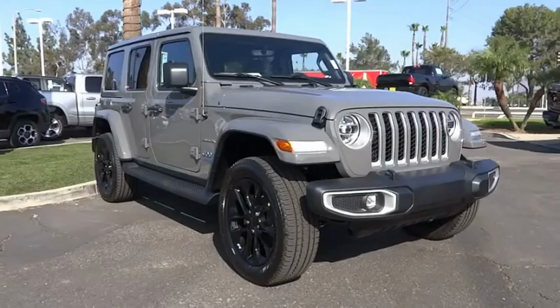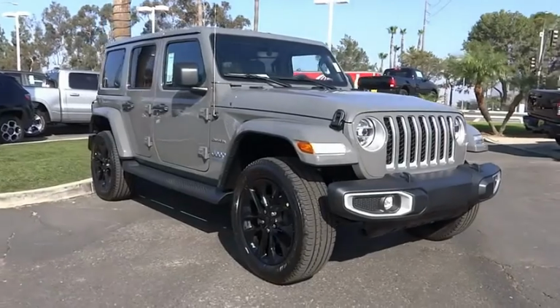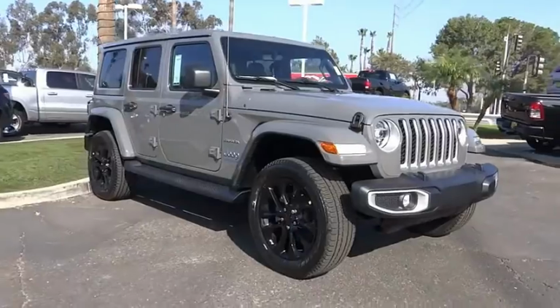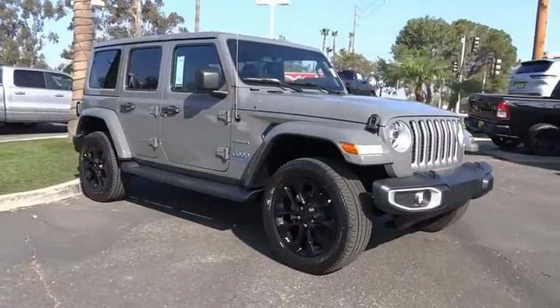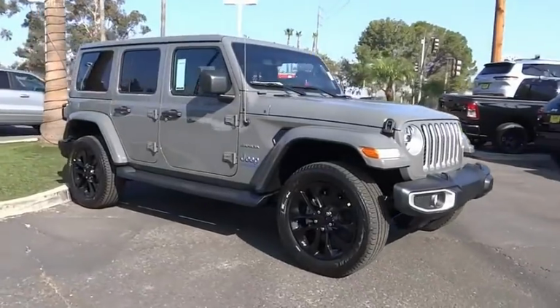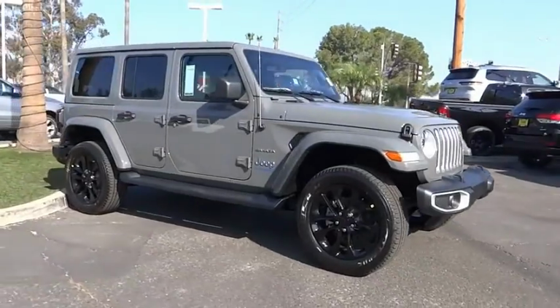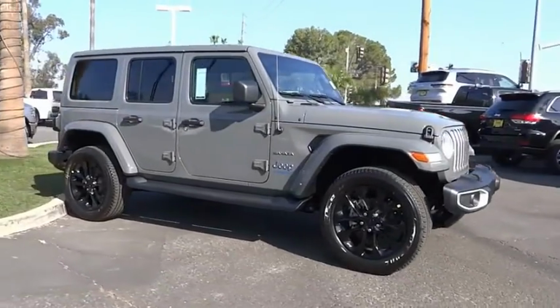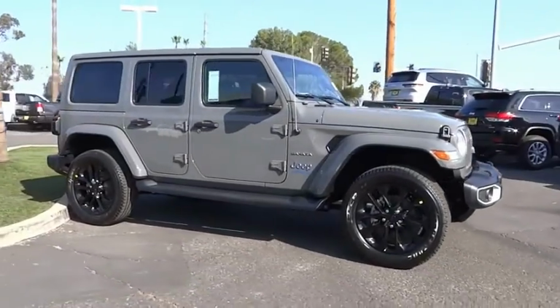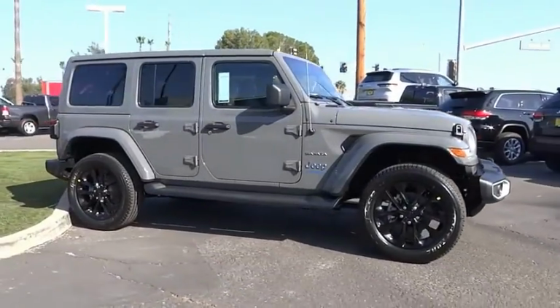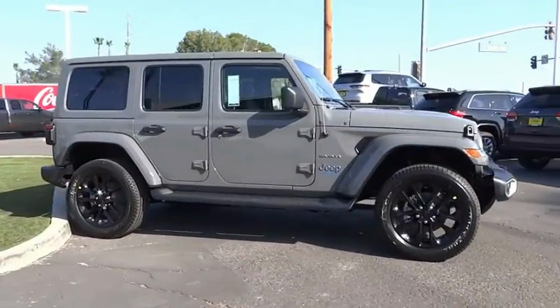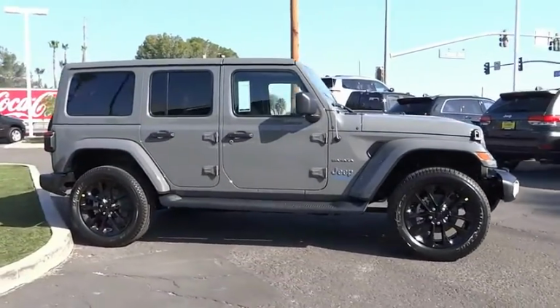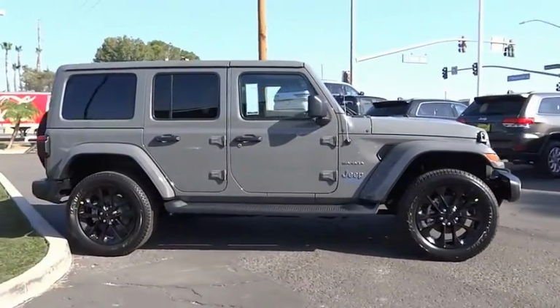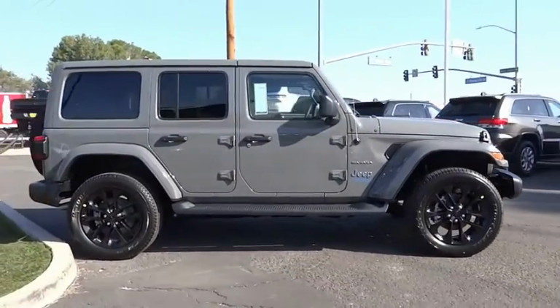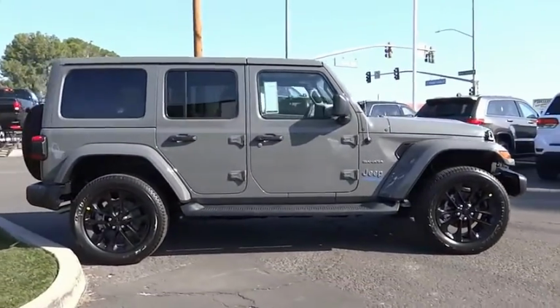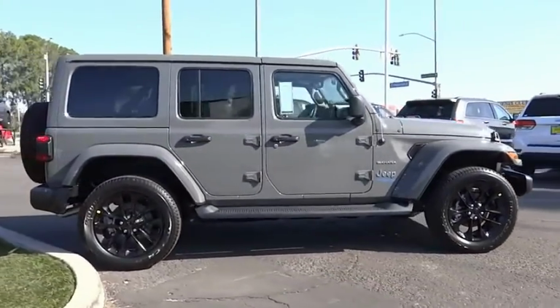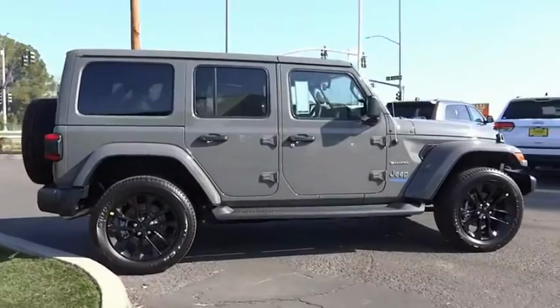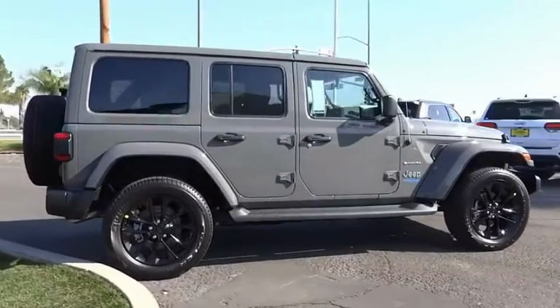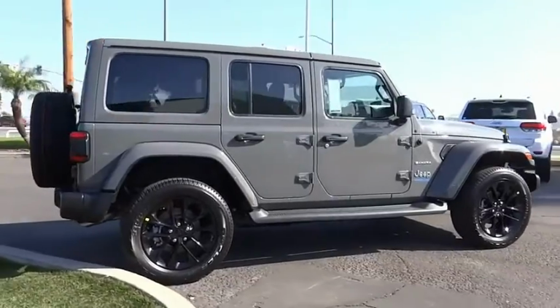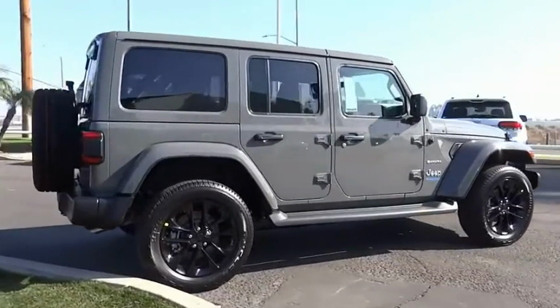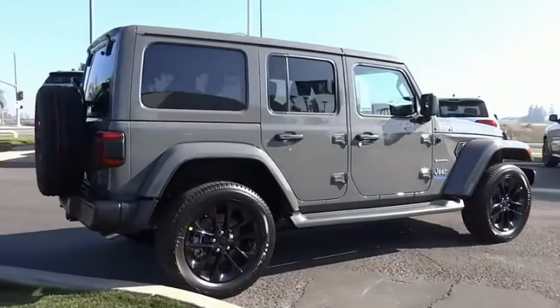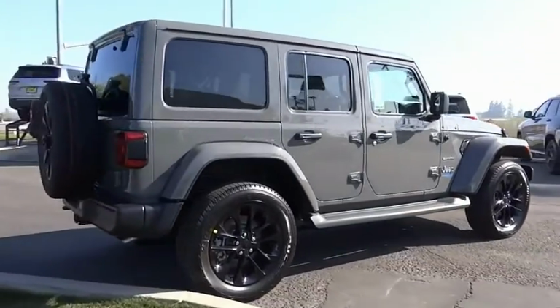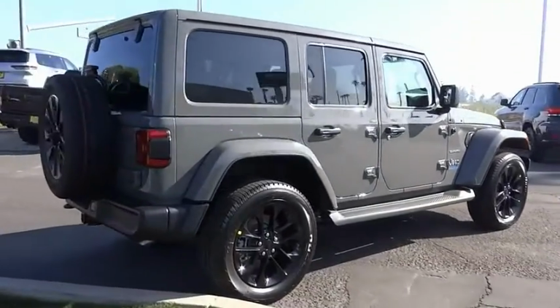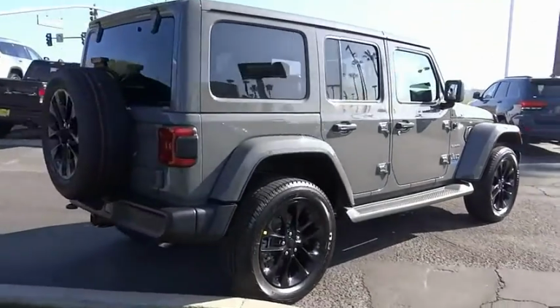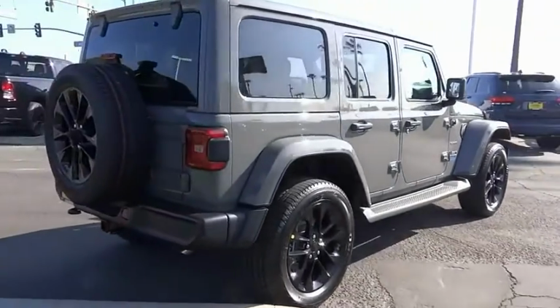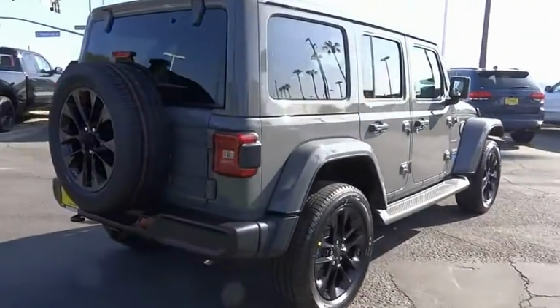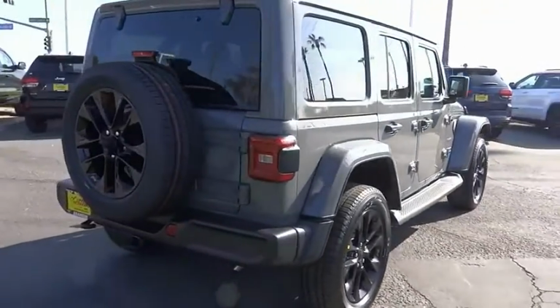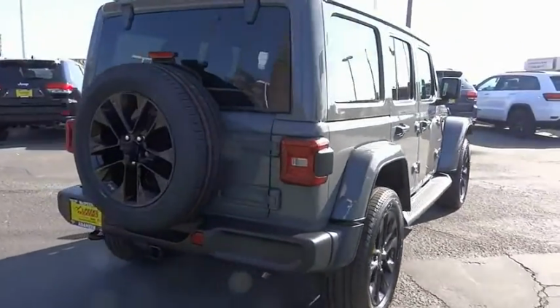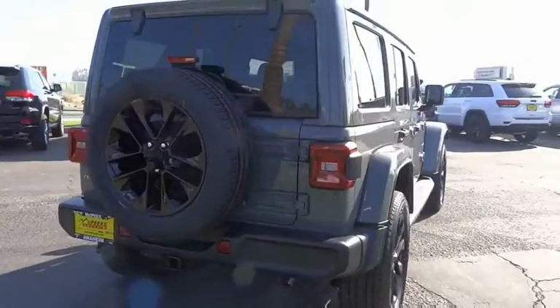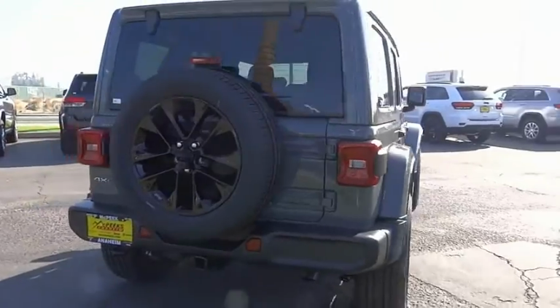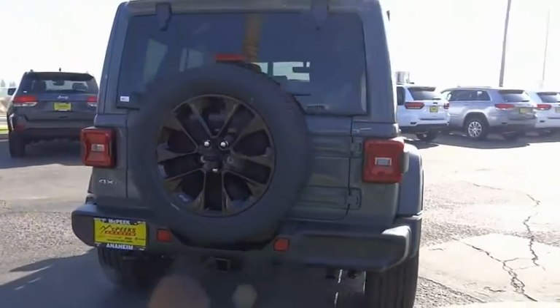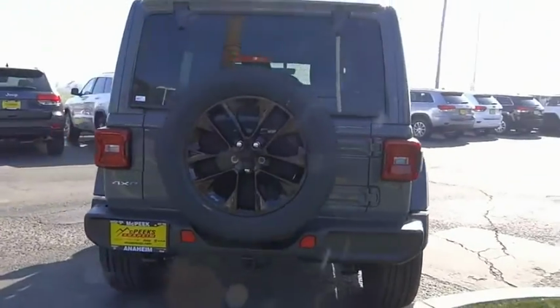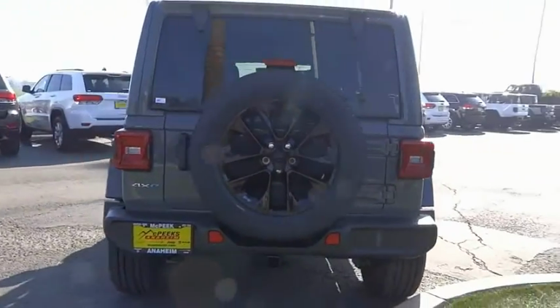Don't miss this great vehicle. It's equipped with great features. You want to take this vehicle home. Make a great choice today. Visit the dealership today and see this vehicle firsthand. This vehicle has less than 100 miles.